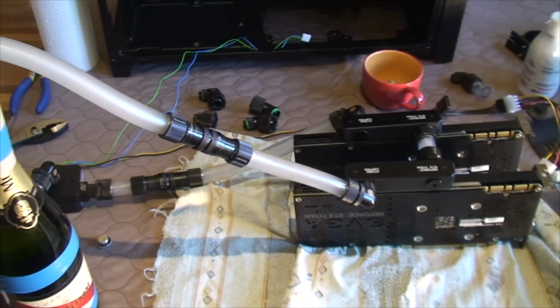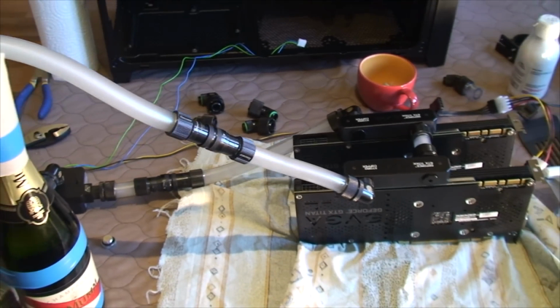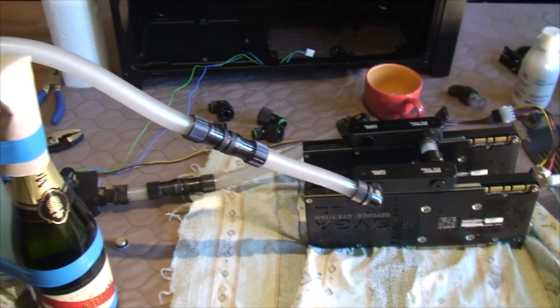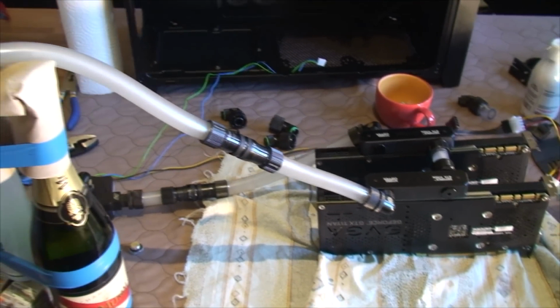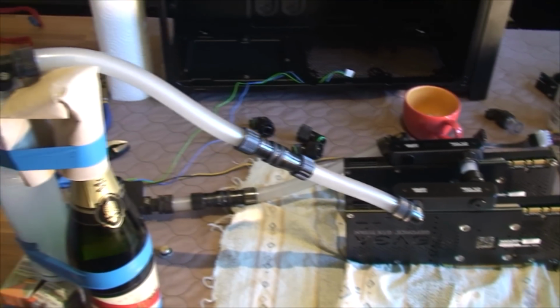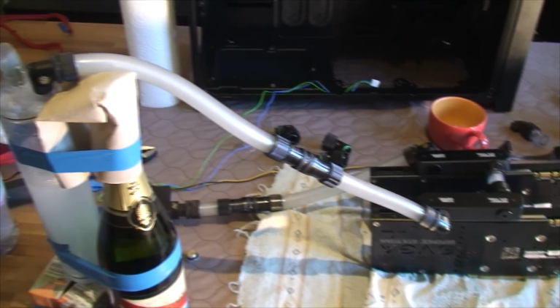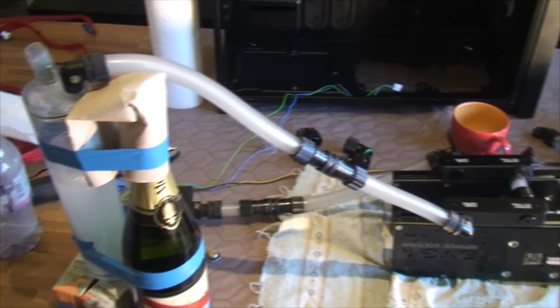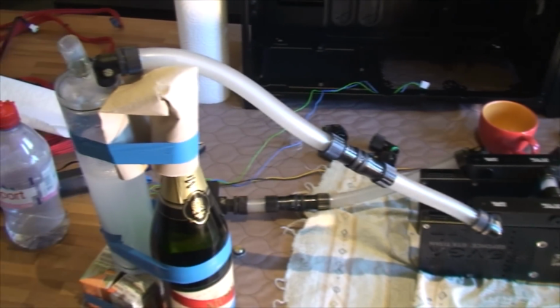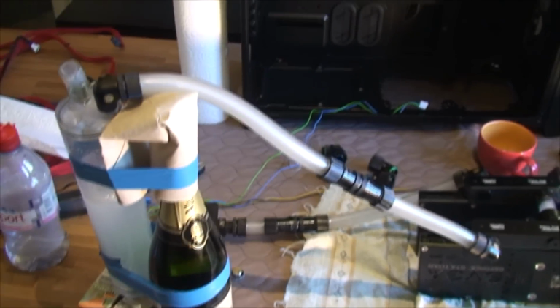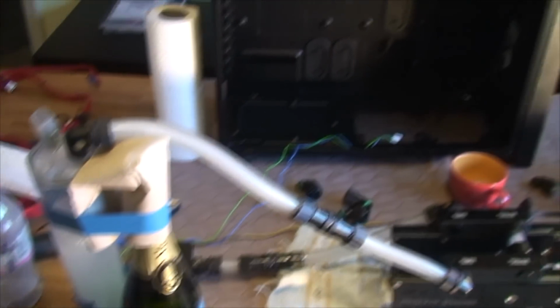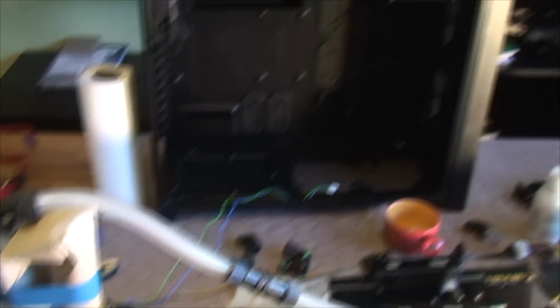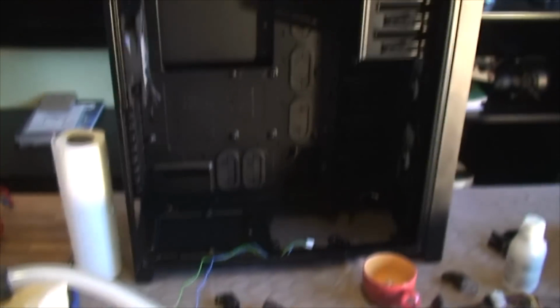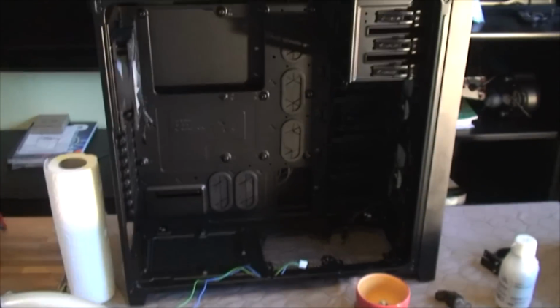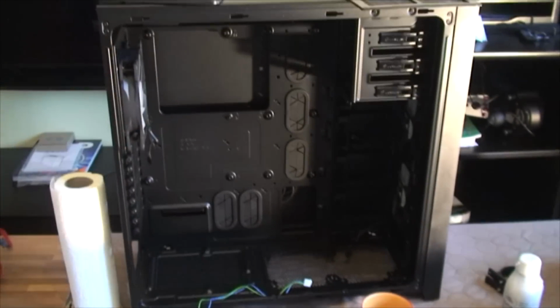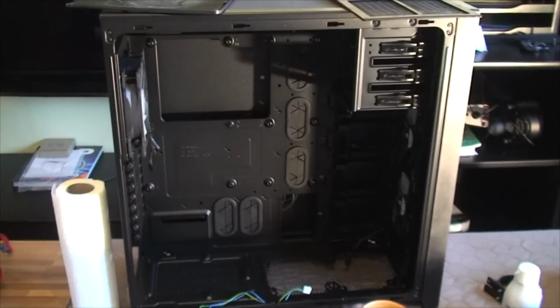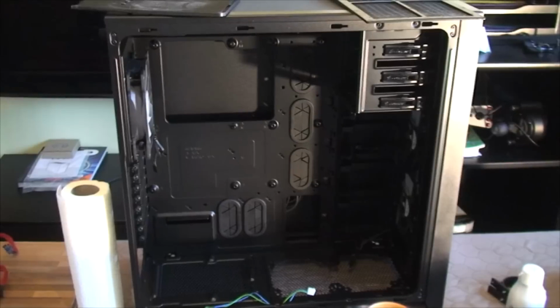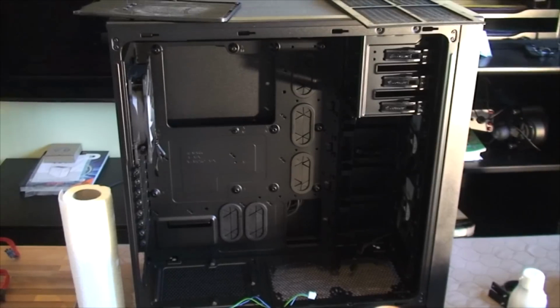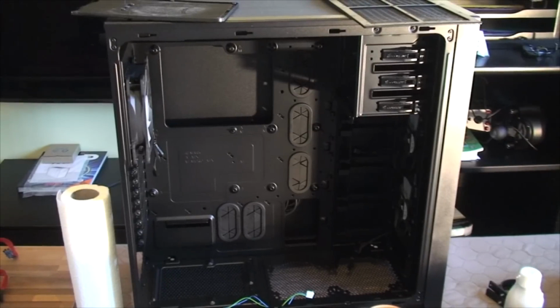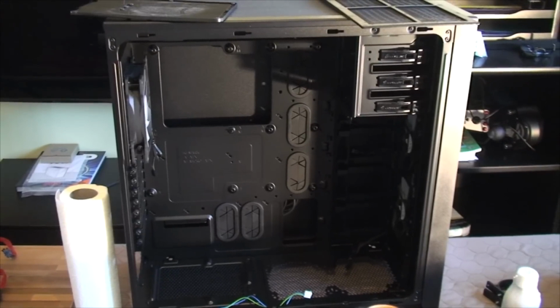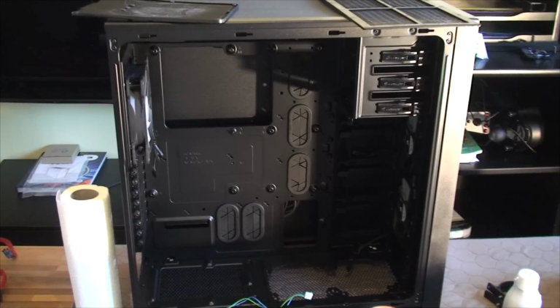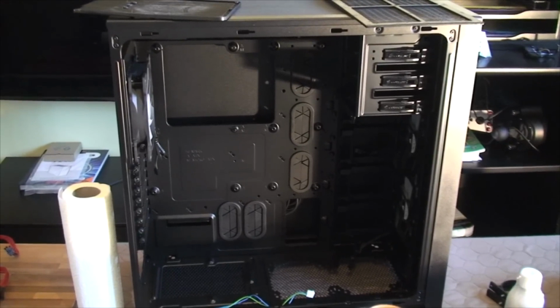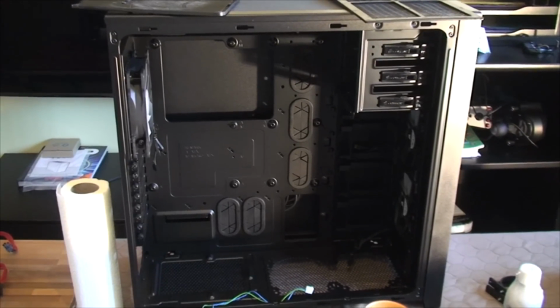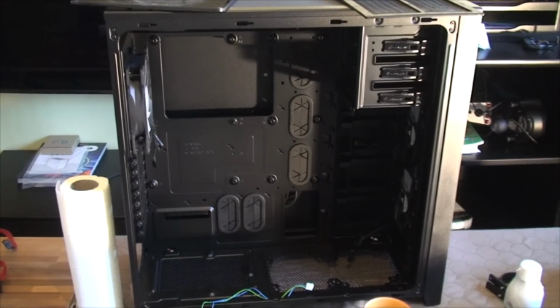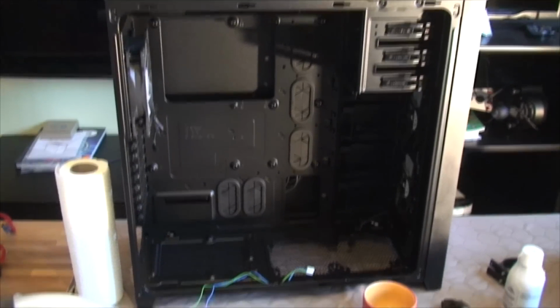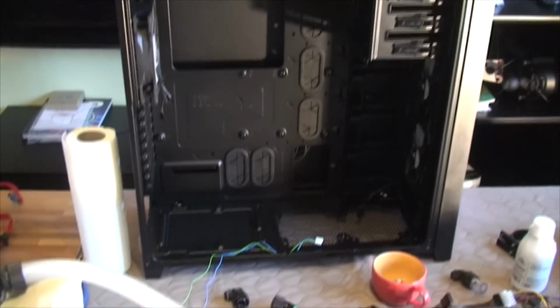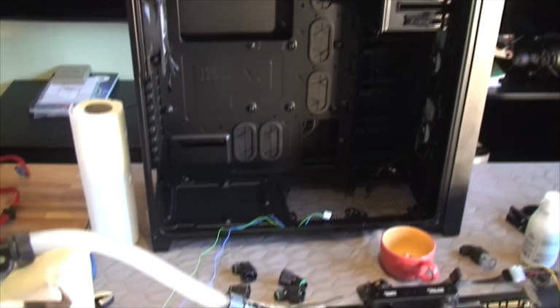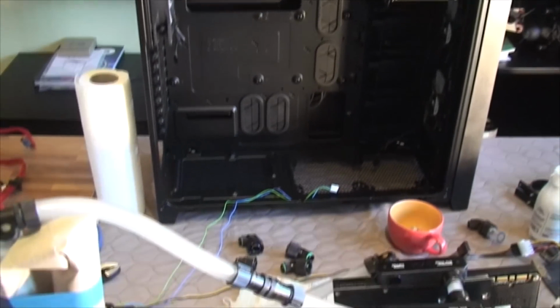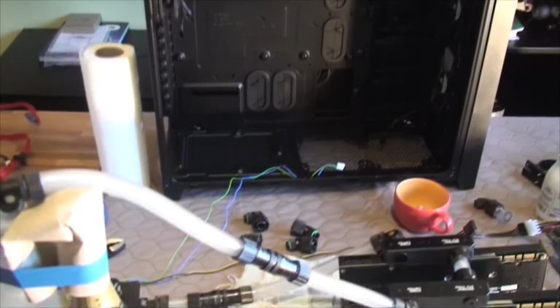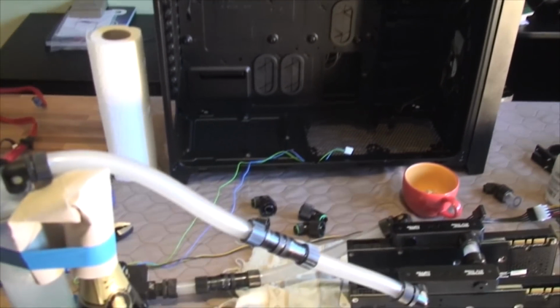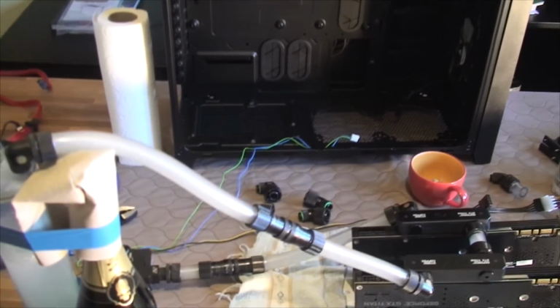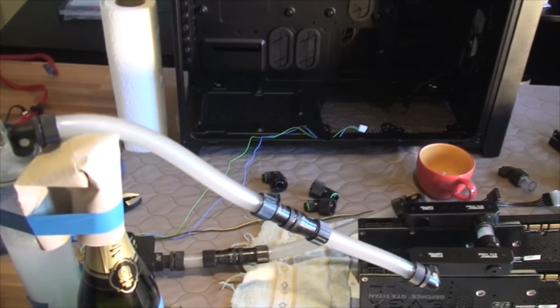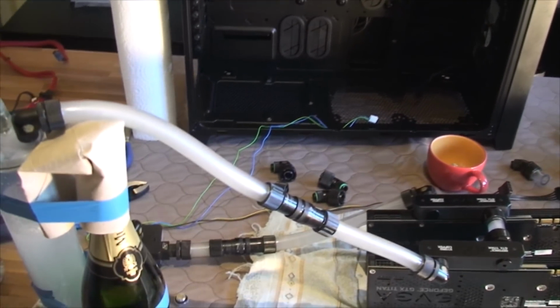Once we're done with that, I can hopefully start assembling this whole thing in the 750D over here, so stay tuned for that.